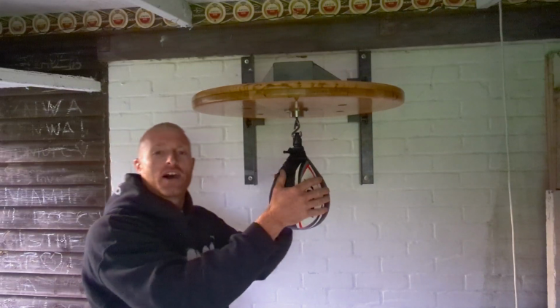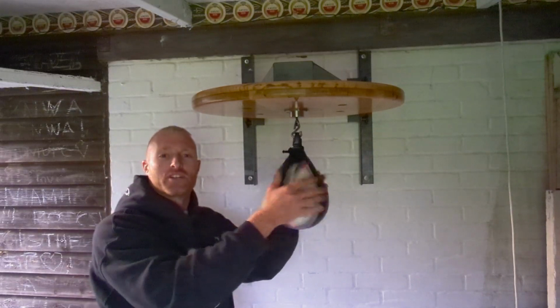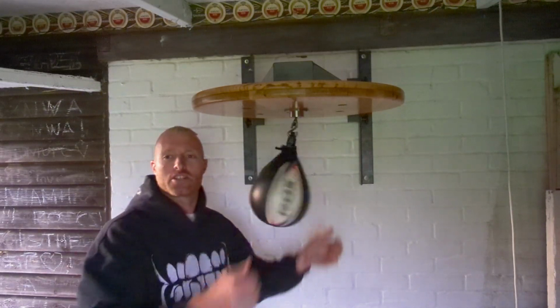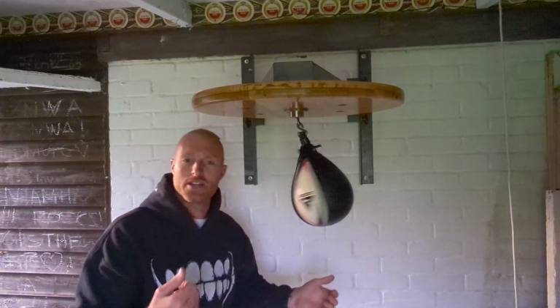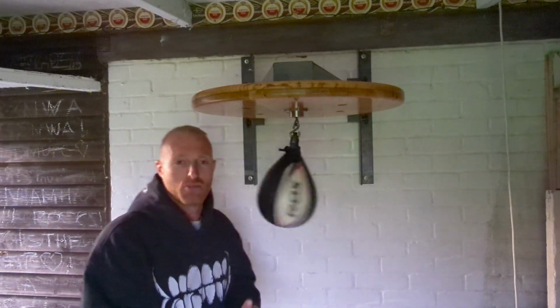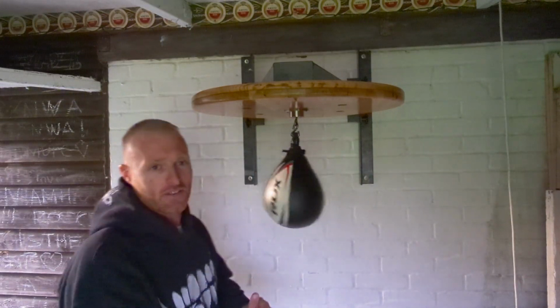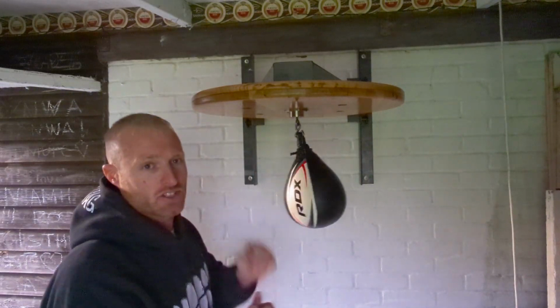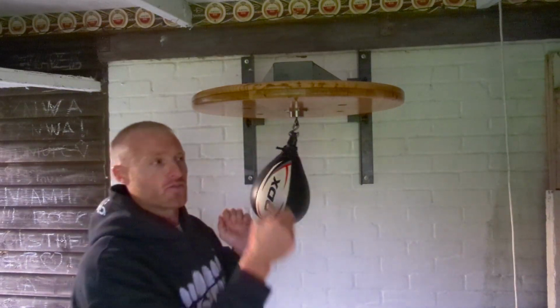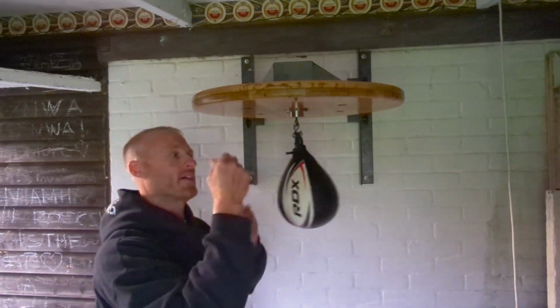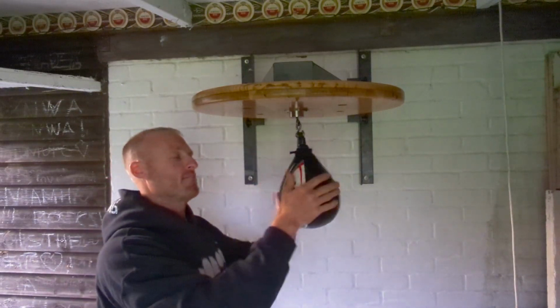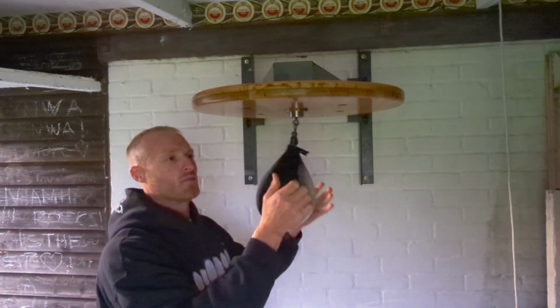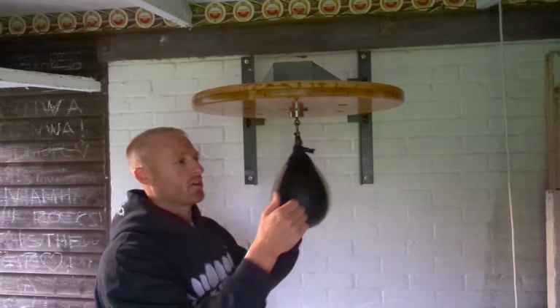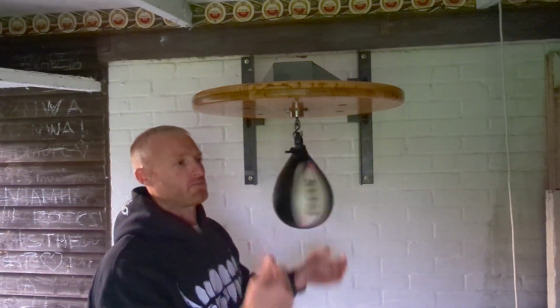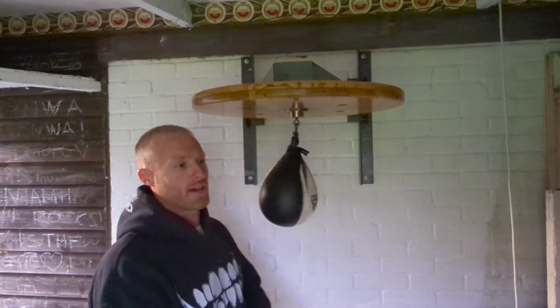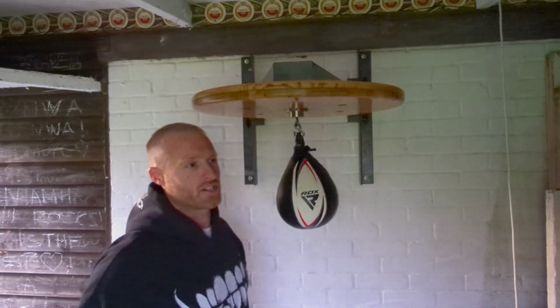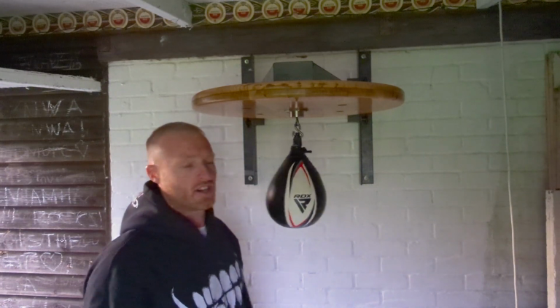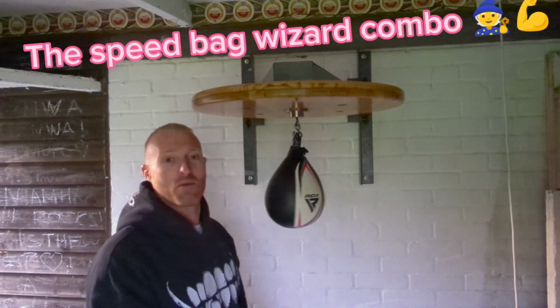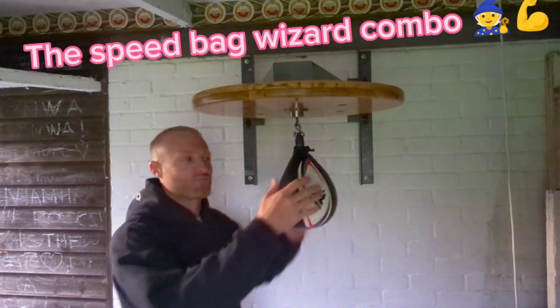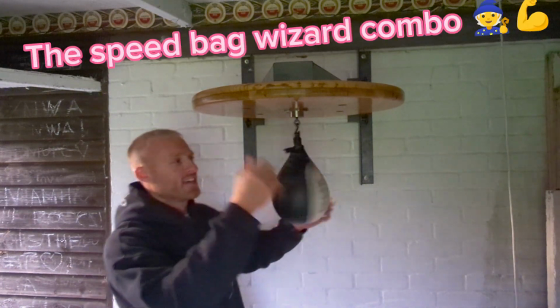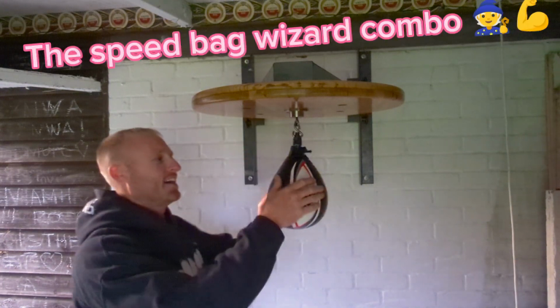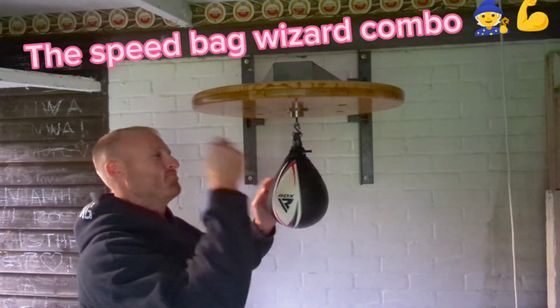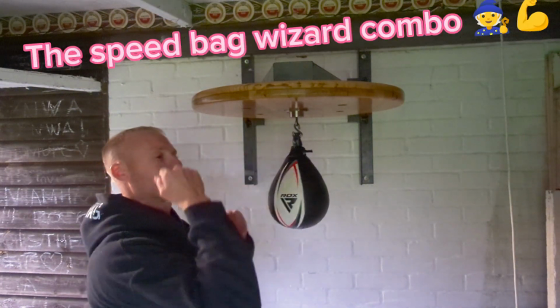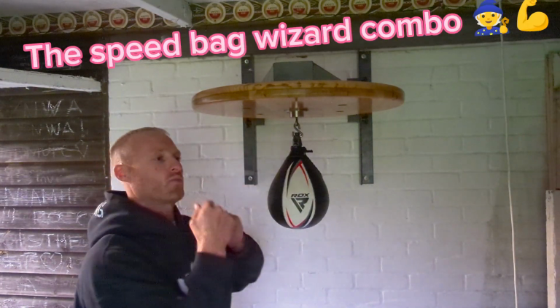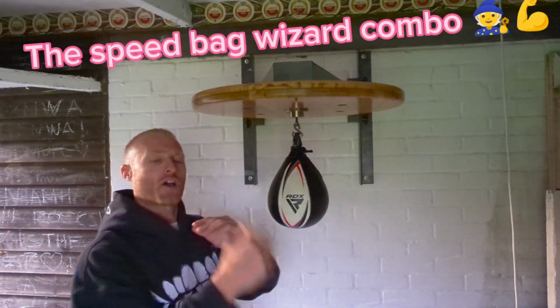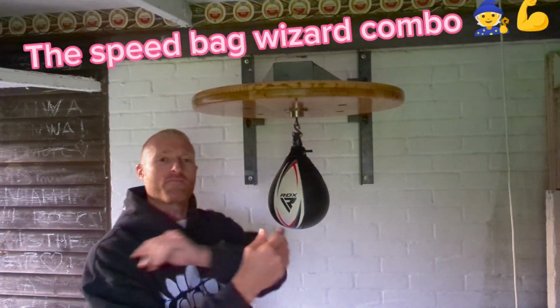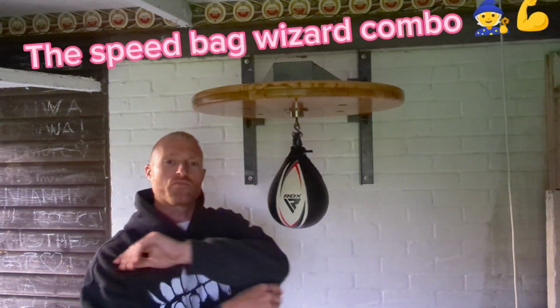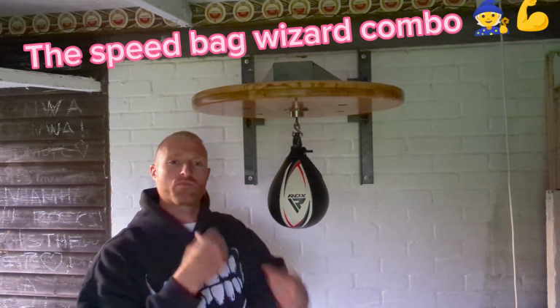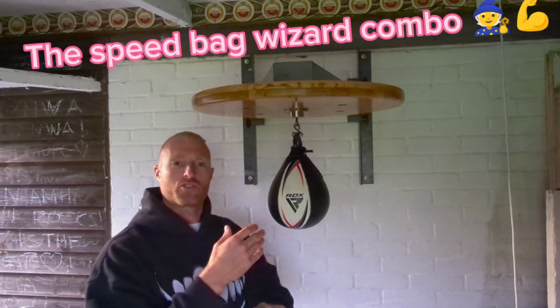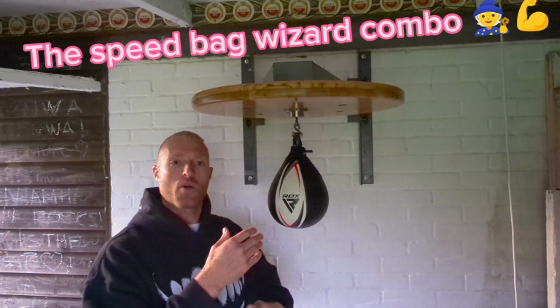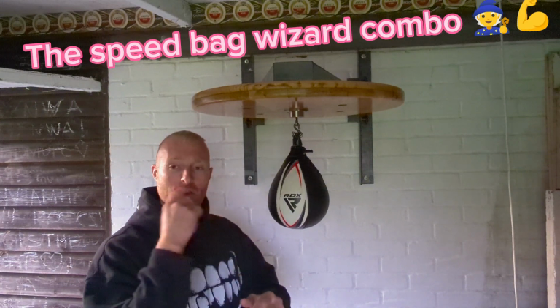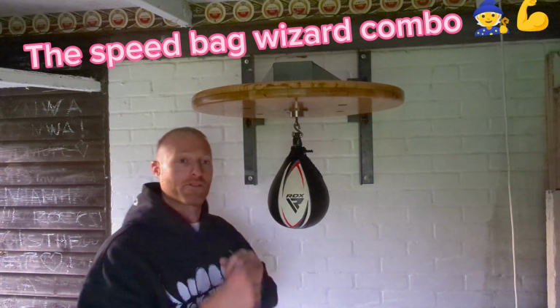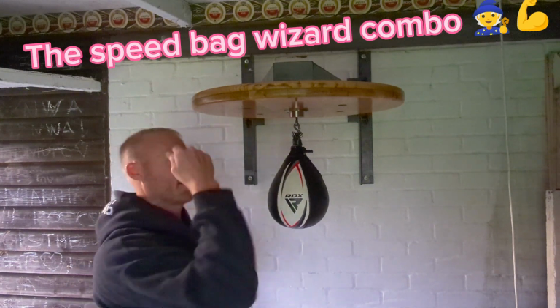Right, this is going to be more of an advanced move. We'll call it the speed bag wizard combo. I'll go through it, start with Ben, and try to break it down.